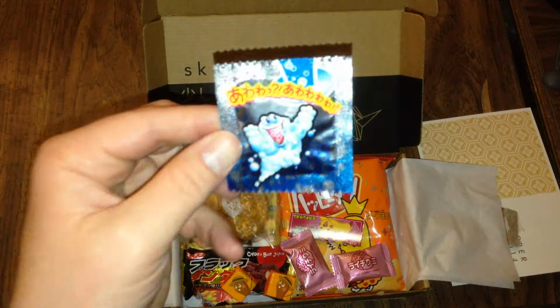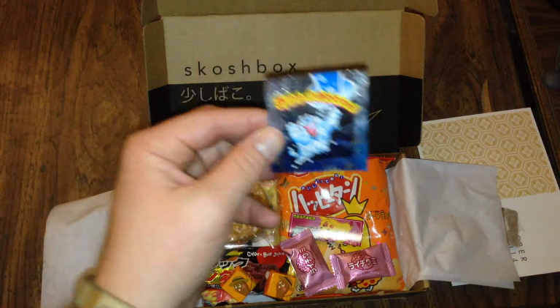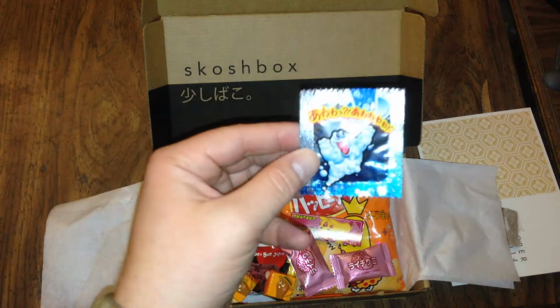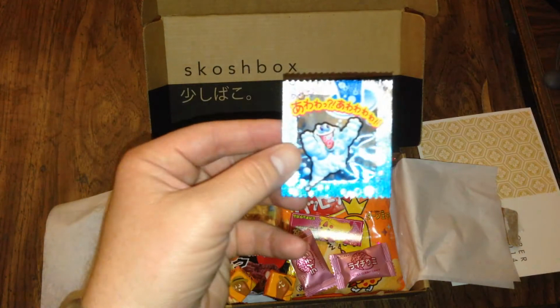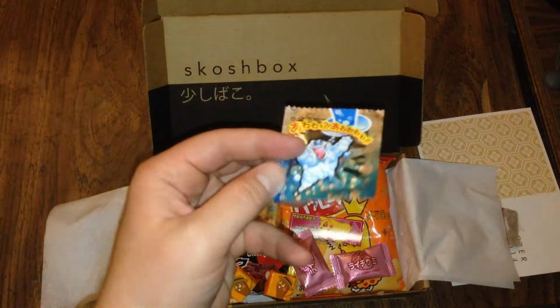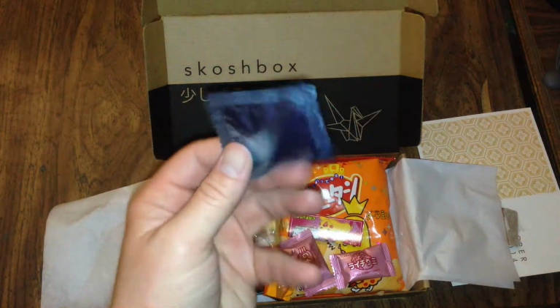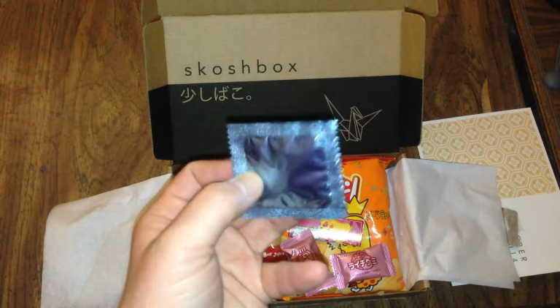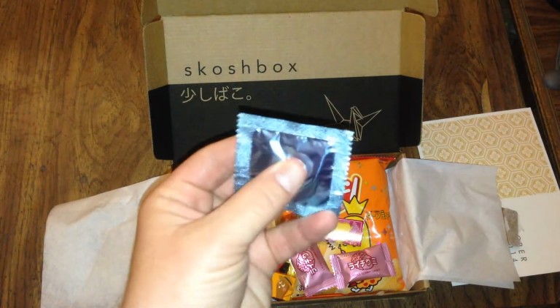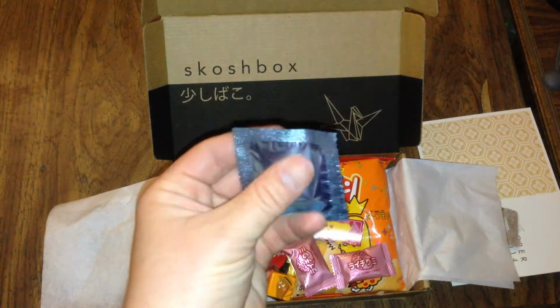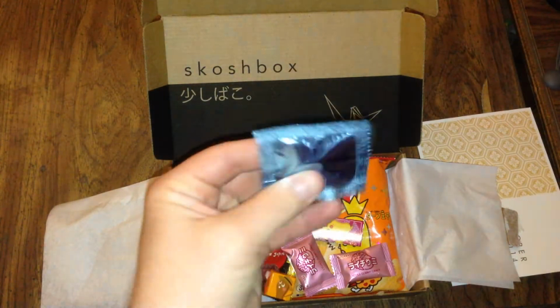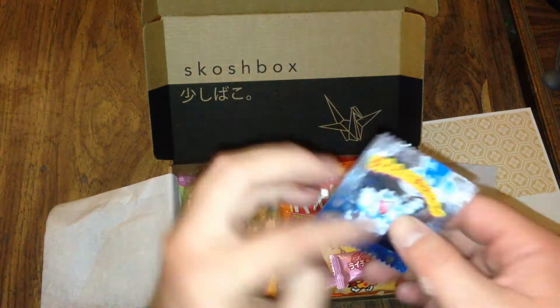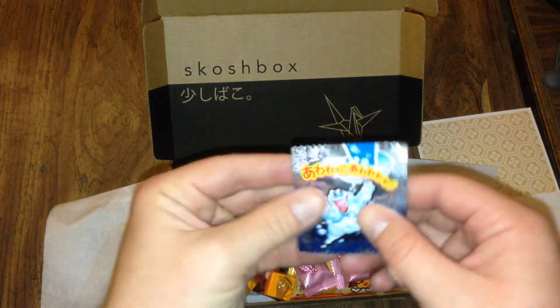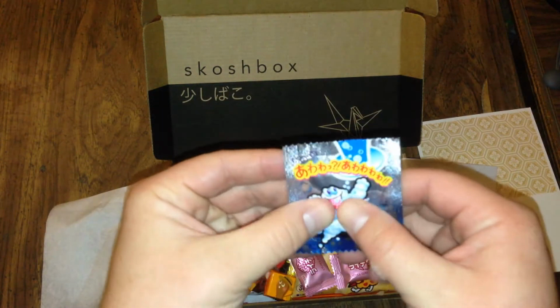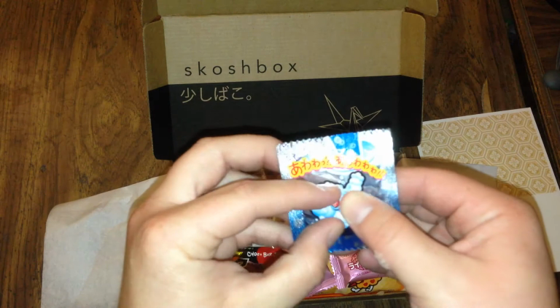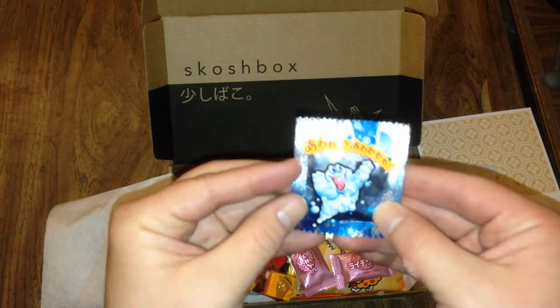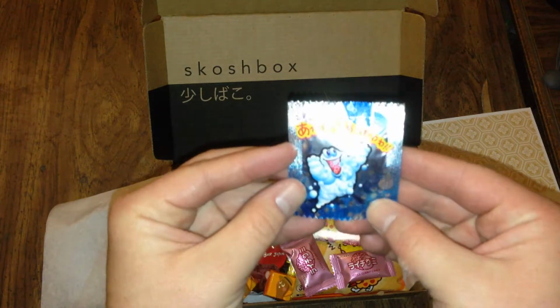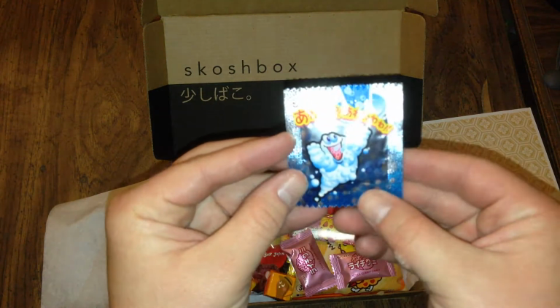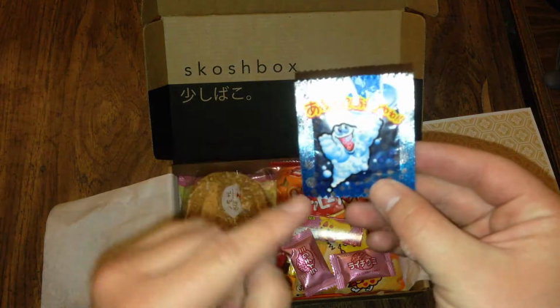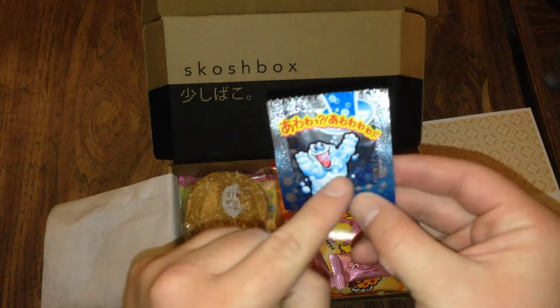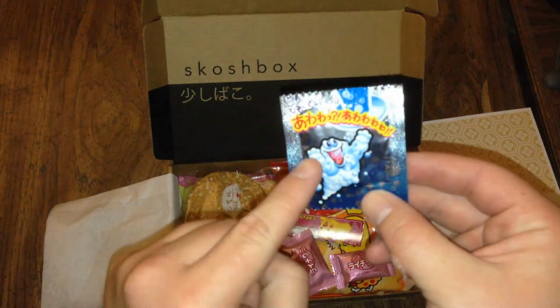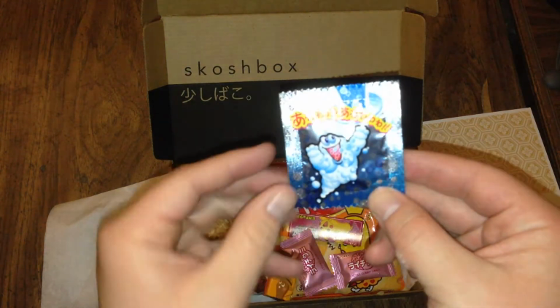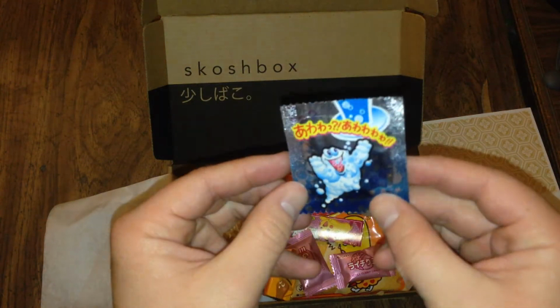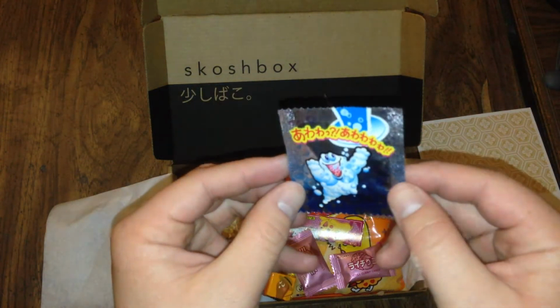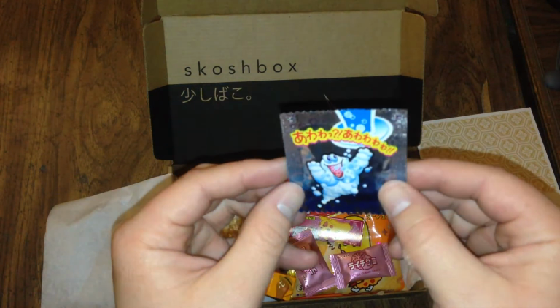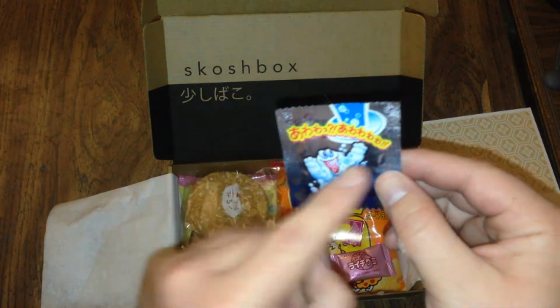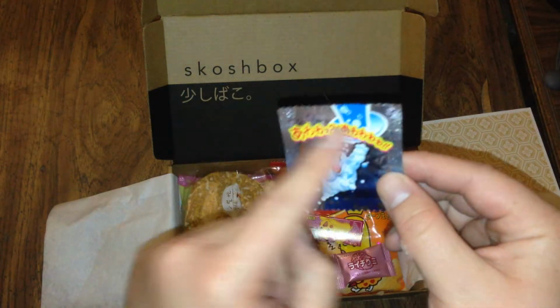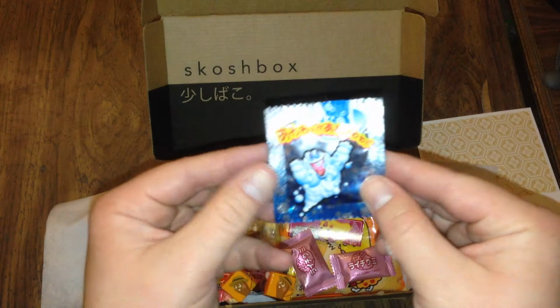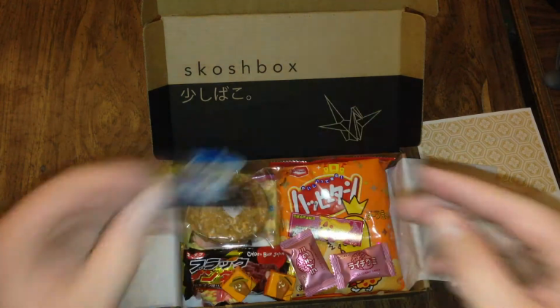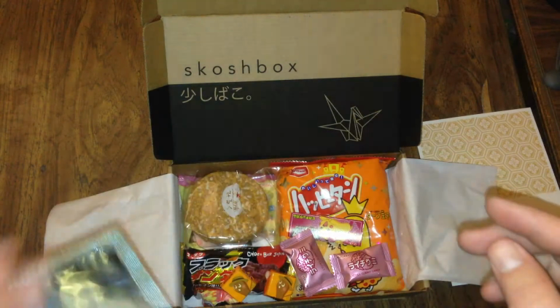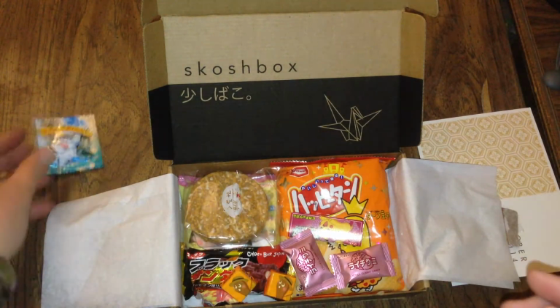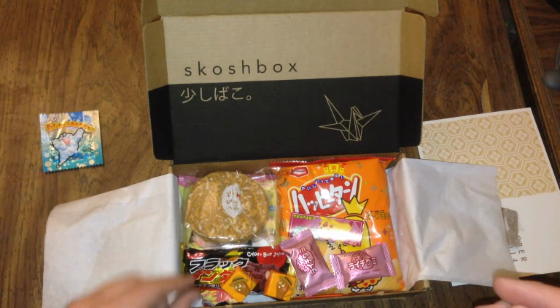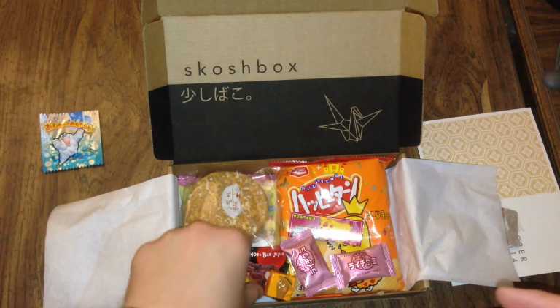That looks interesting — some kind of foaming candy I'm assuming, it feels like a tablet. From the little bubble ghost on it, I'm assuming it's a foaming candy. Looks like a soda can maybe? That's cool.